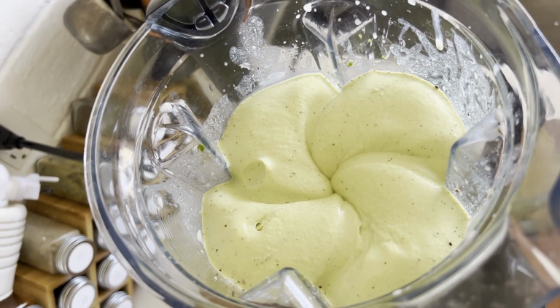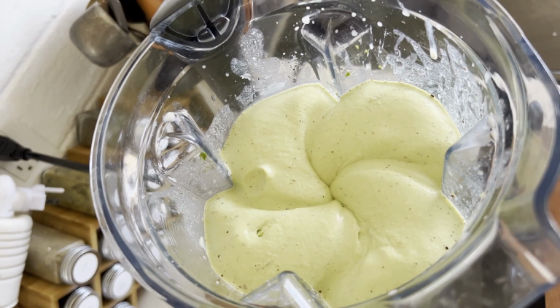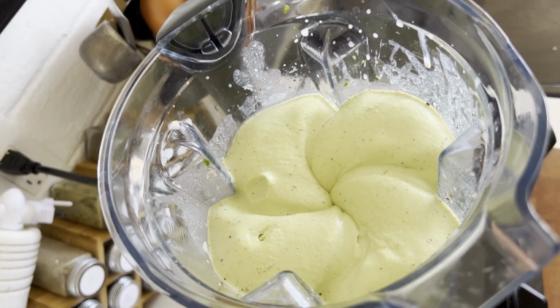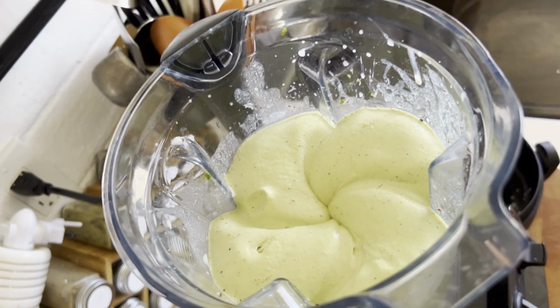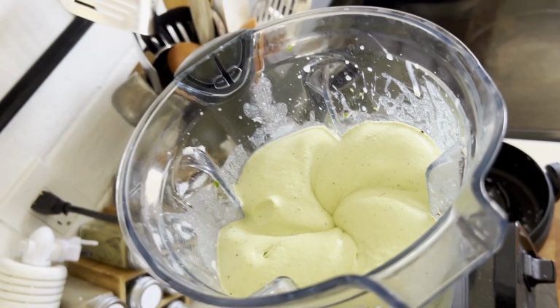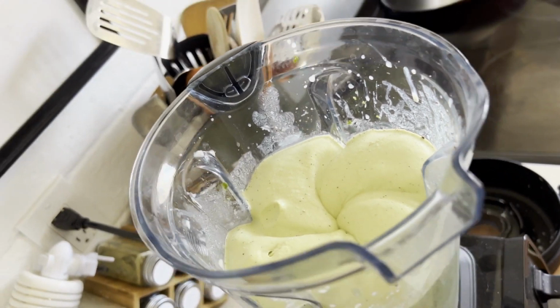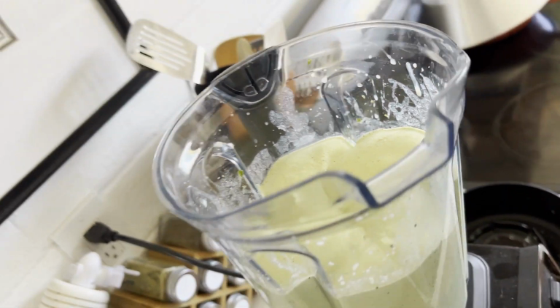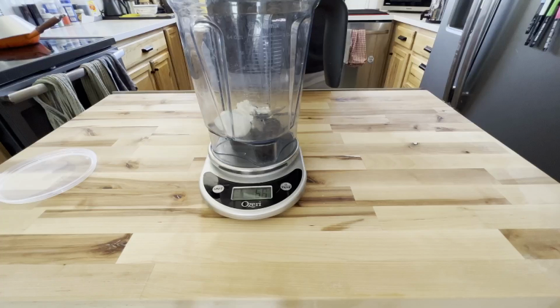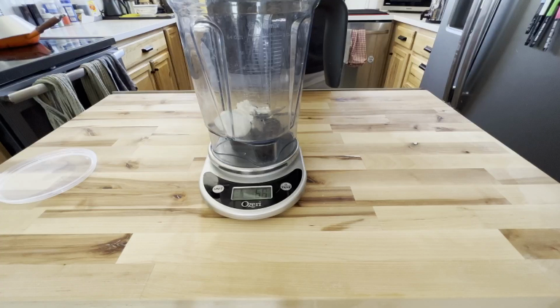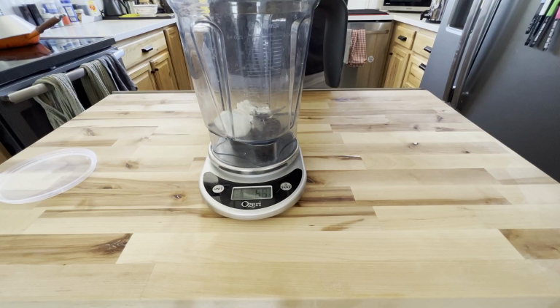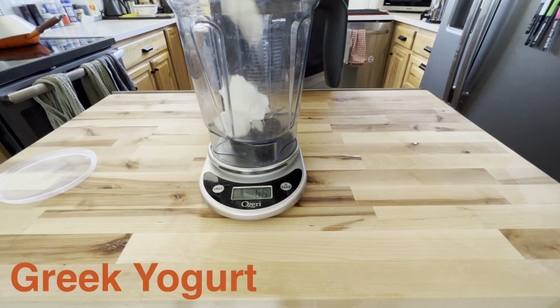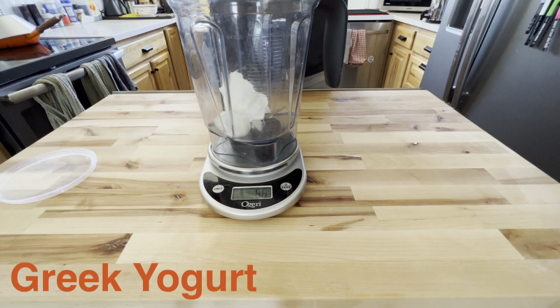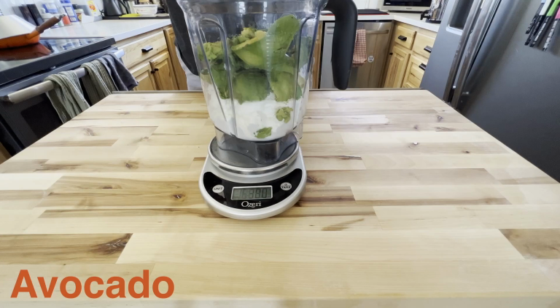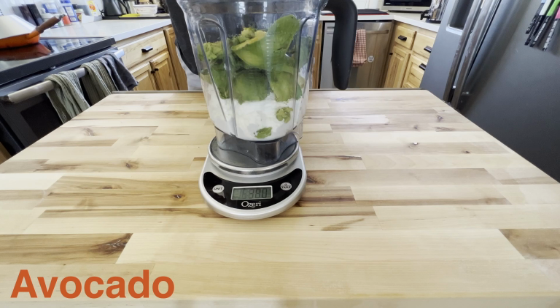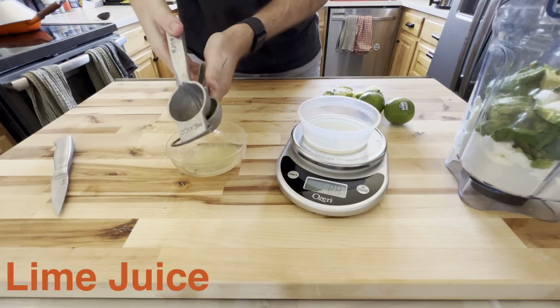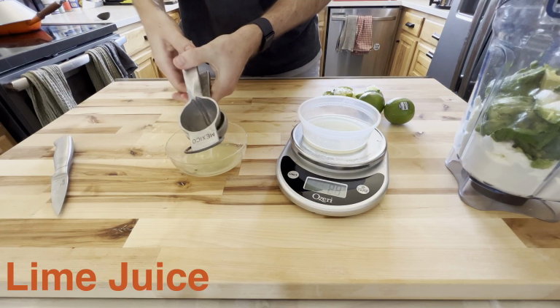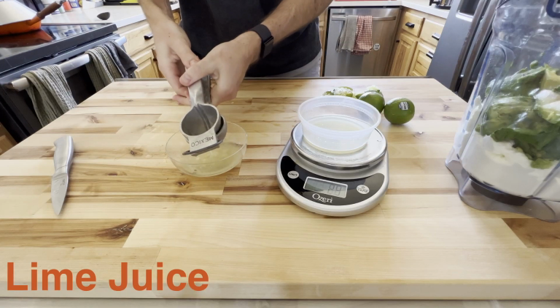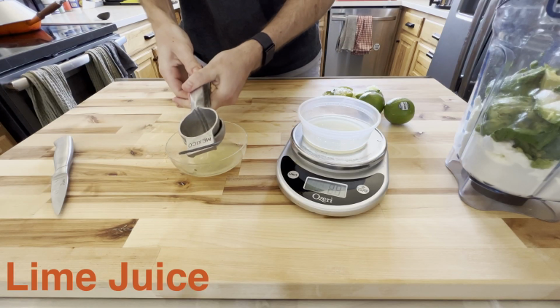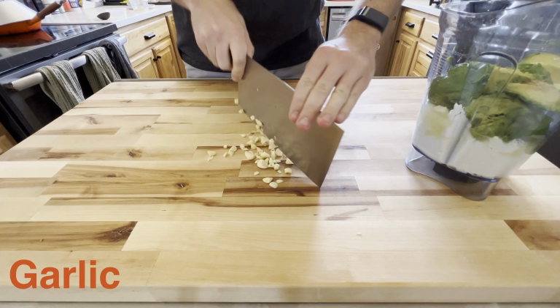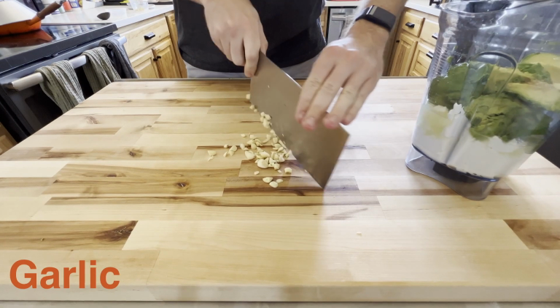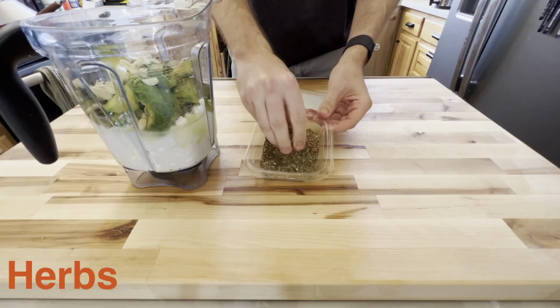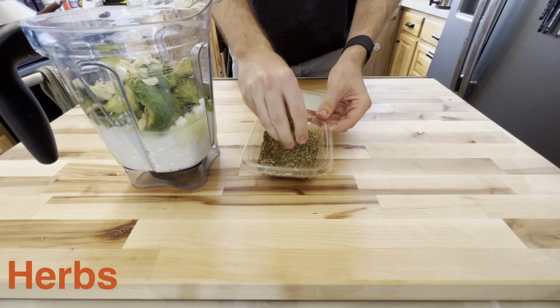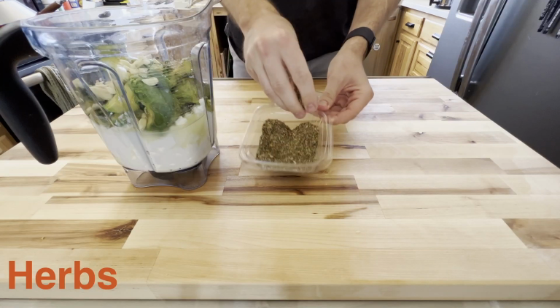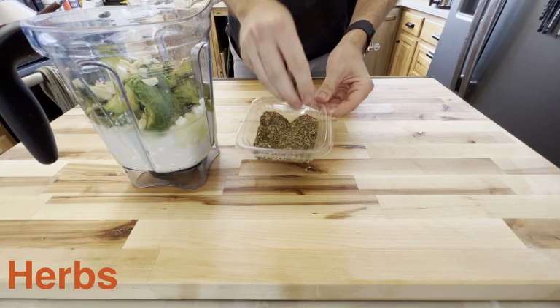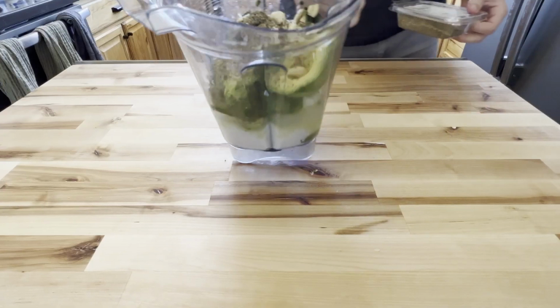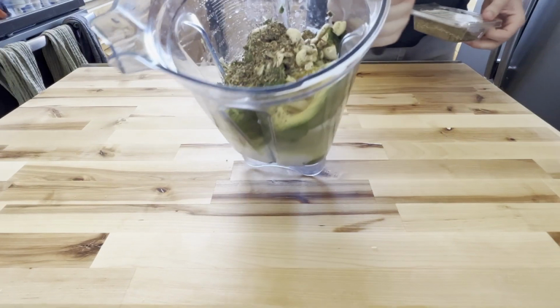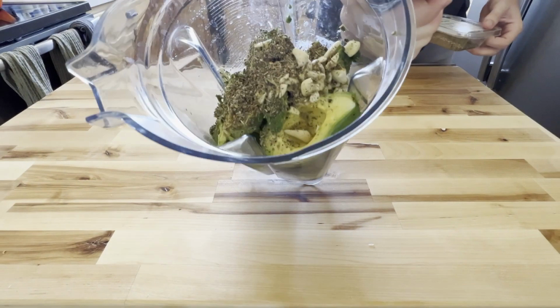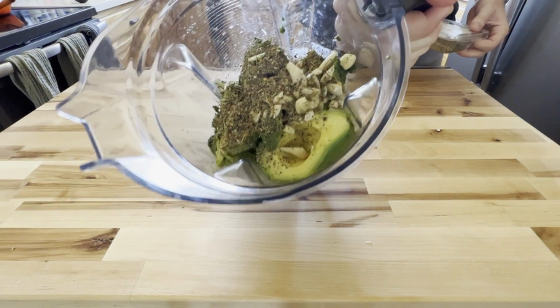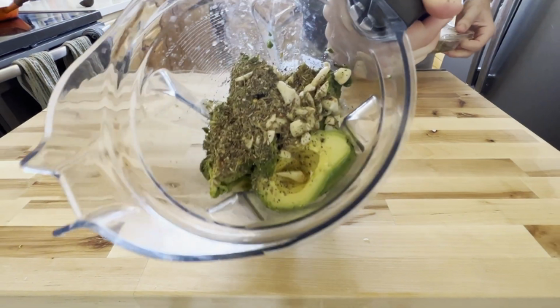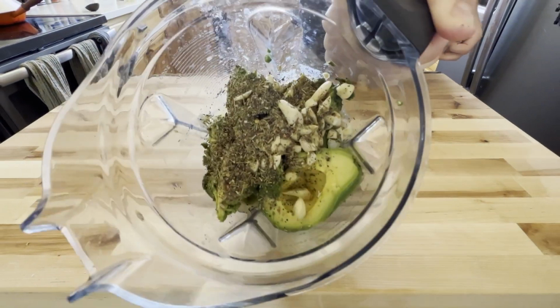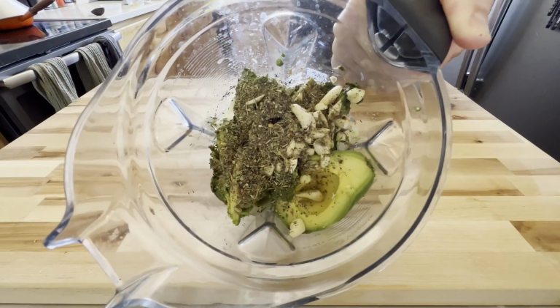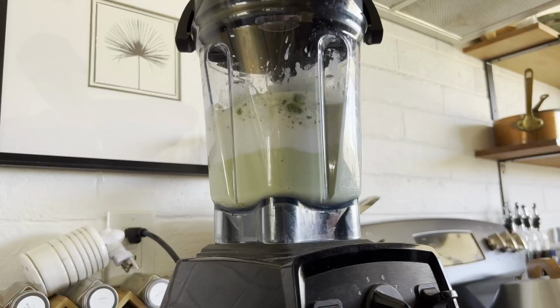We're going to start off with our avocado cream sauce which is made up of five ingredients: Greek yogurt, avocado, lime juice, garlic, and herbs. Weigh these out according to your ratios, add them to a blender and puree.